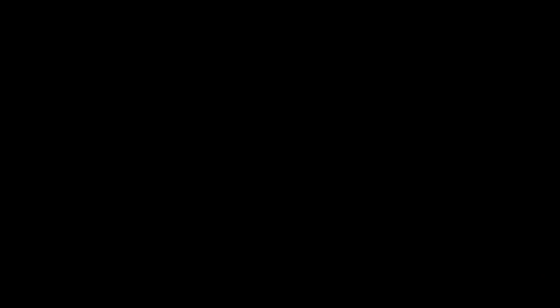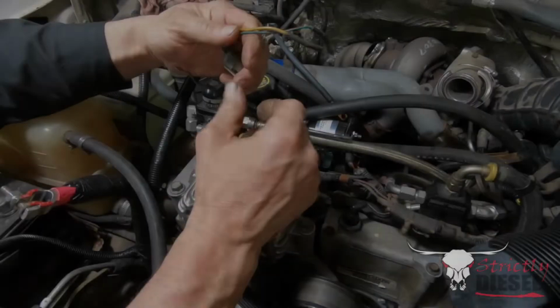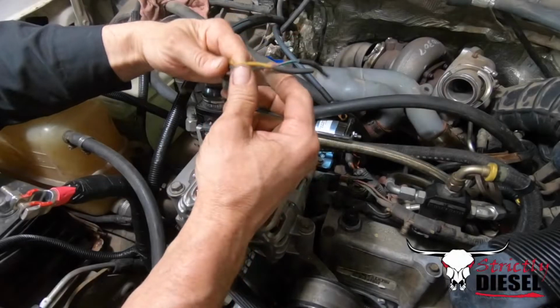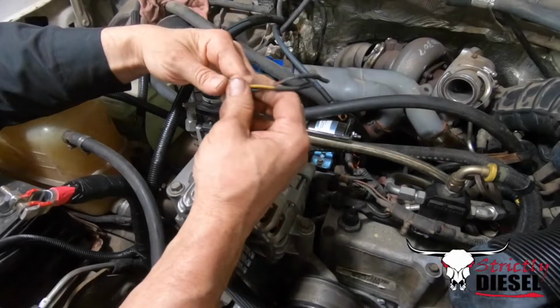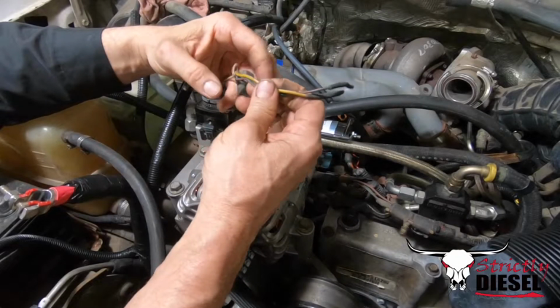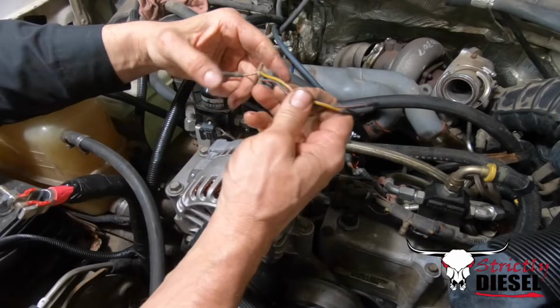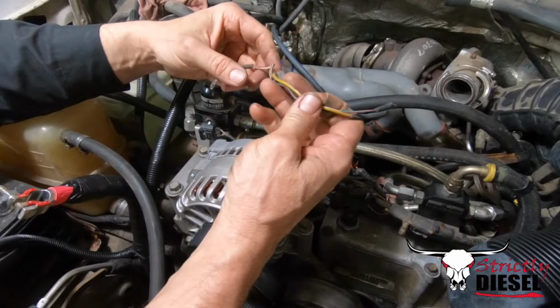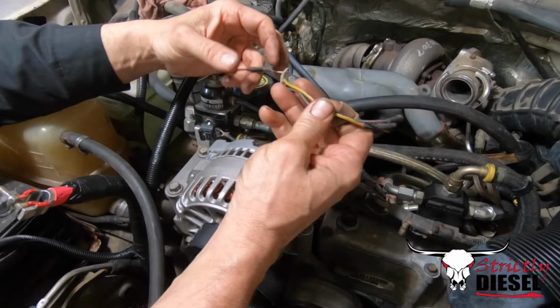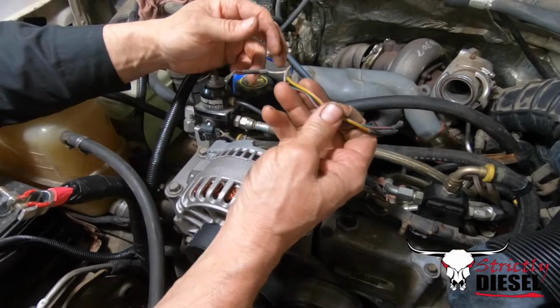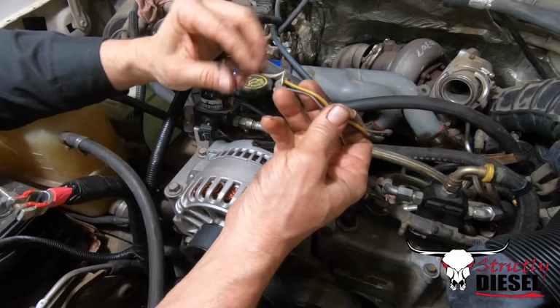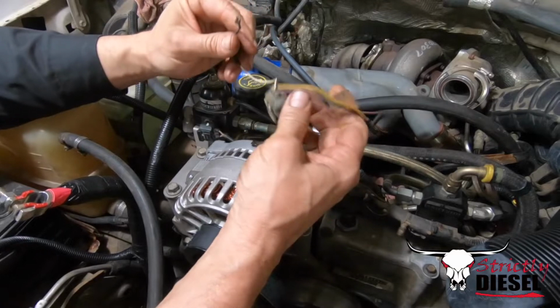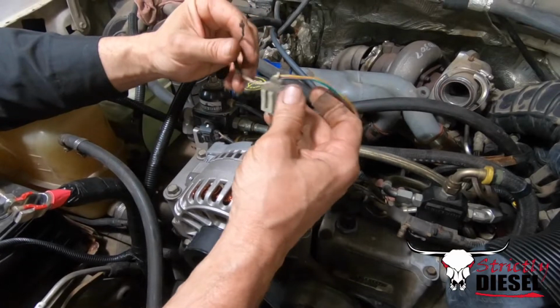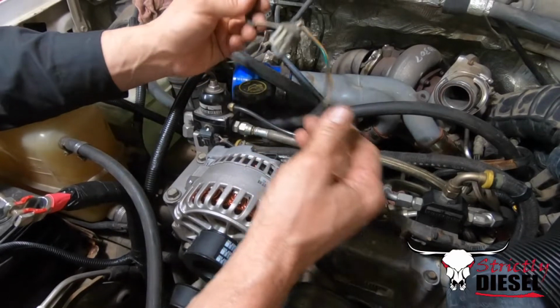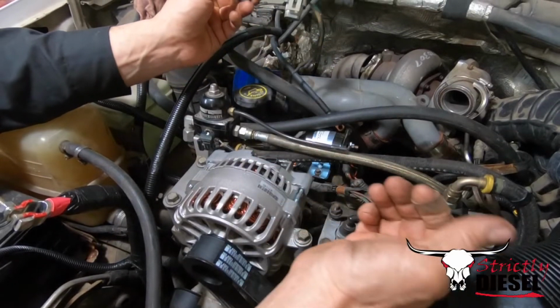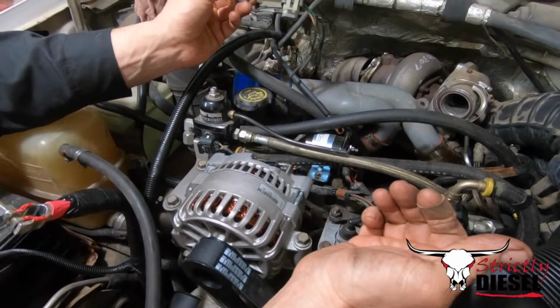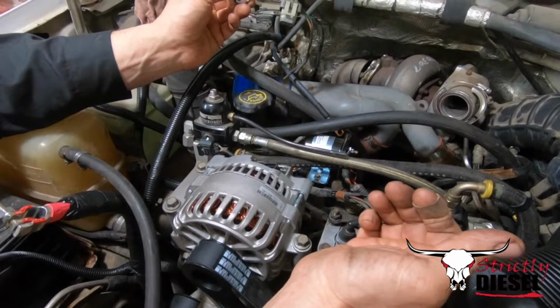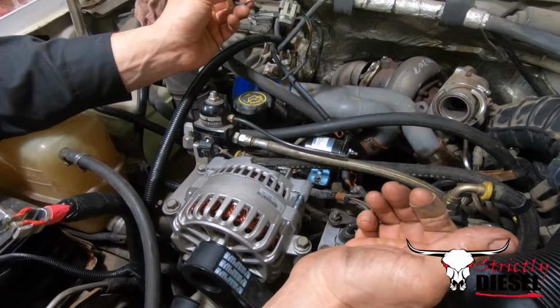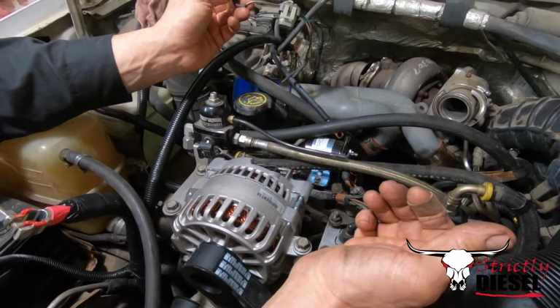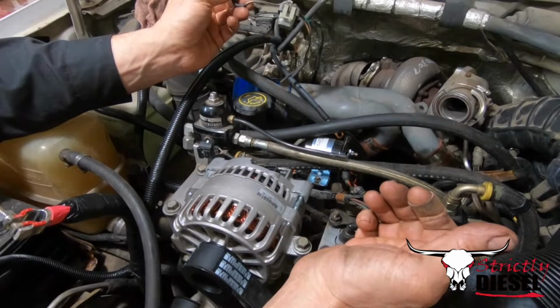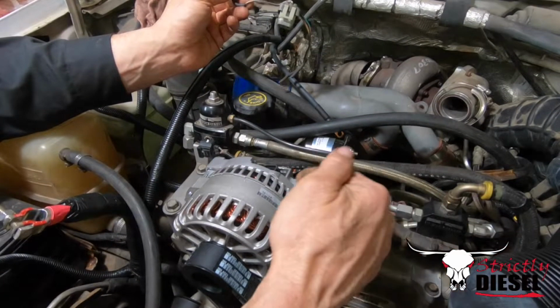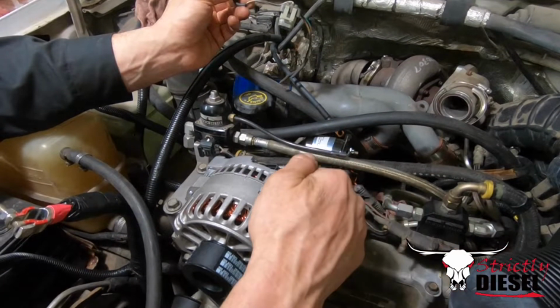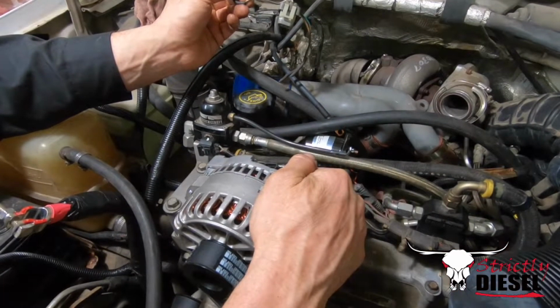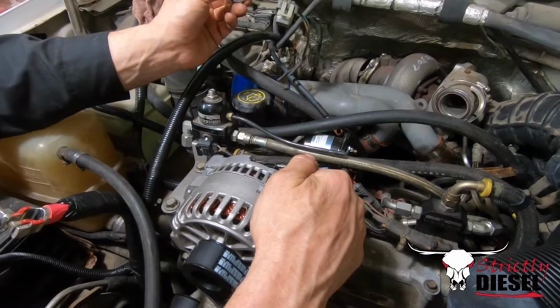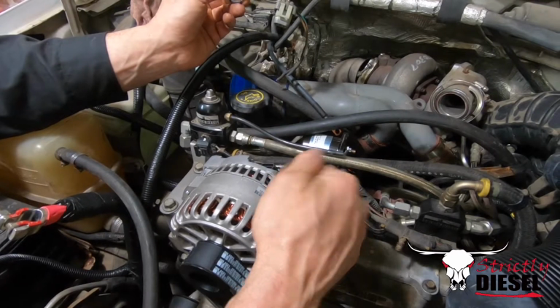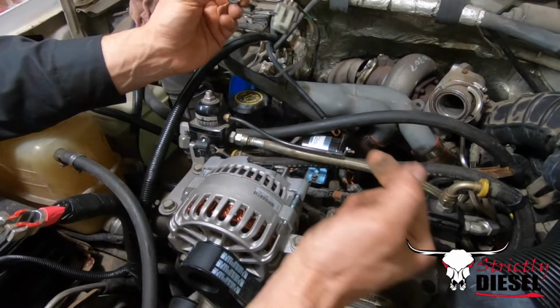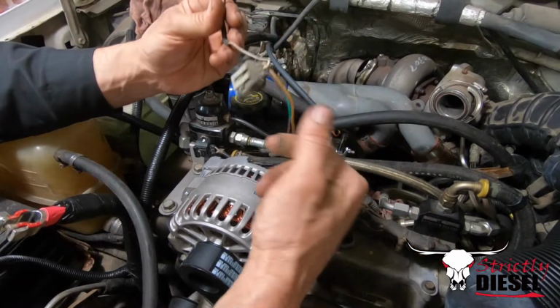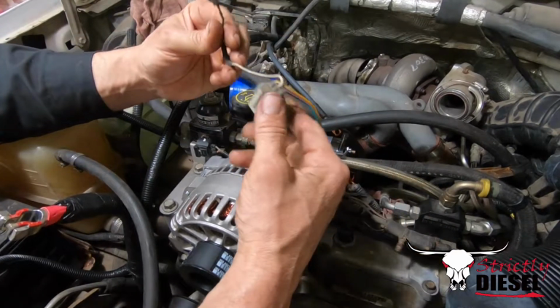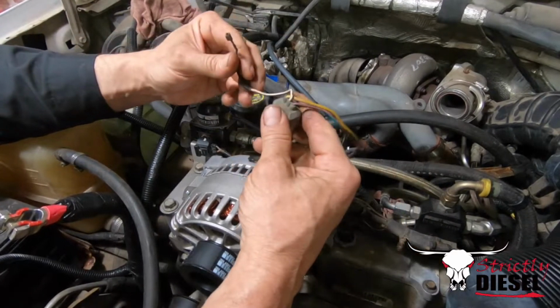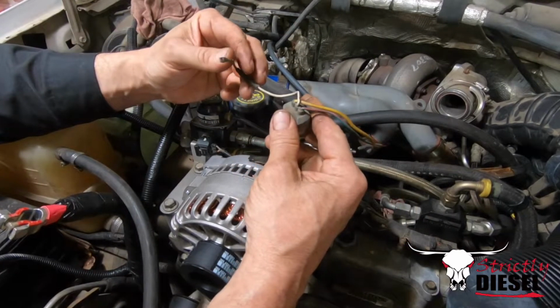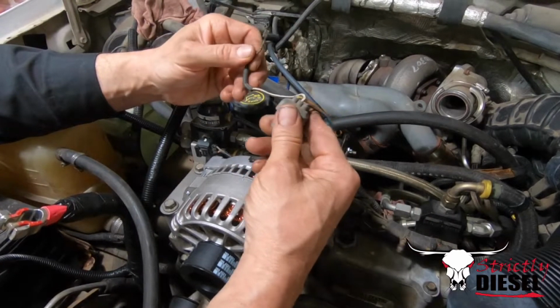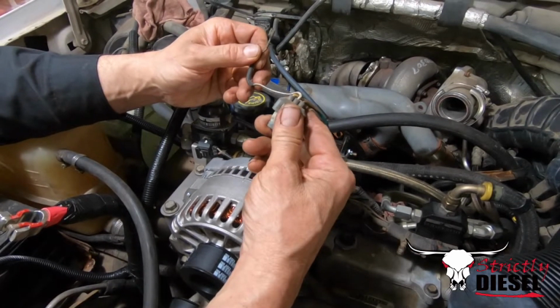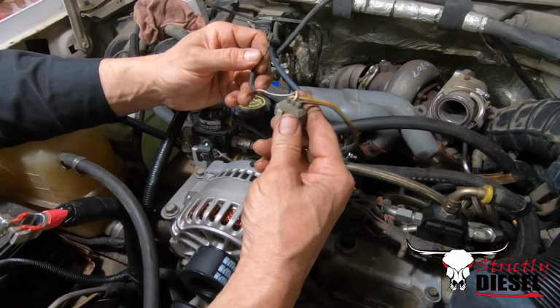Hello everybody, Native Strictly Diesel here. Wanted to show you something. This is a 96 F-350. We're installing a Super Duty alternator on it, and you may ask why. Here's the reasoning.